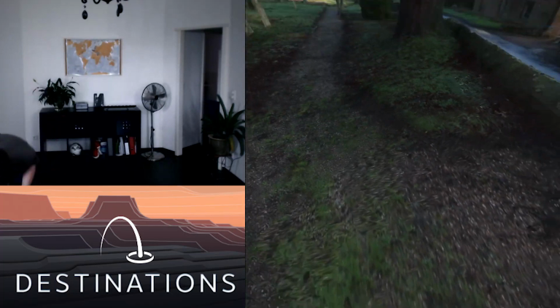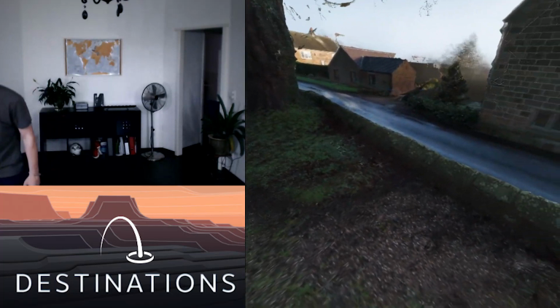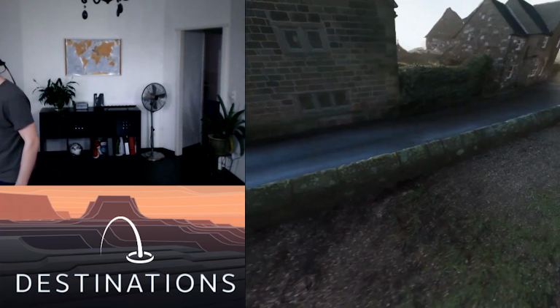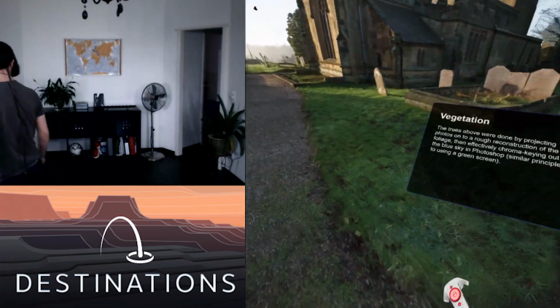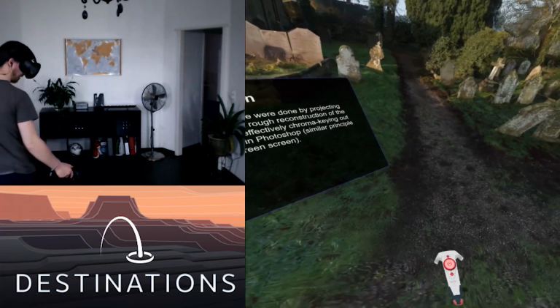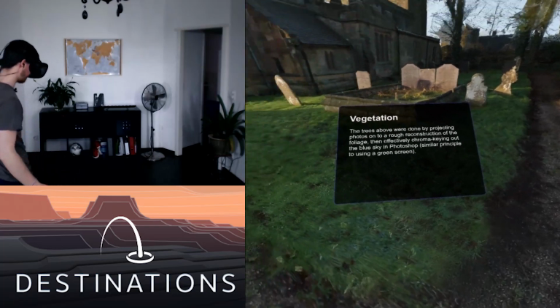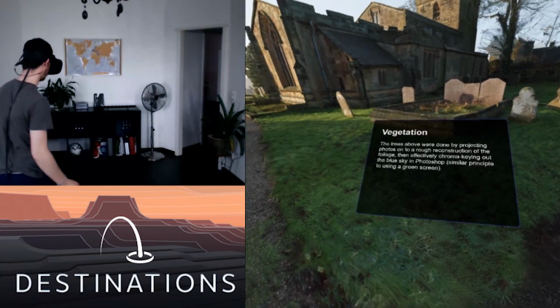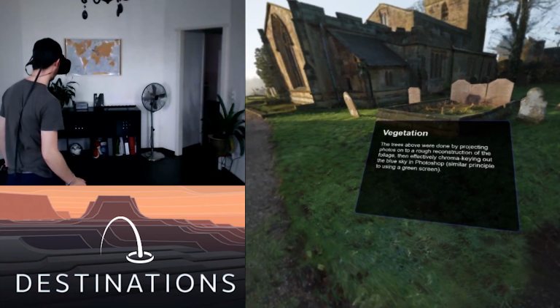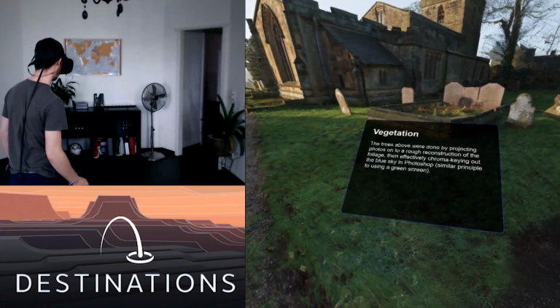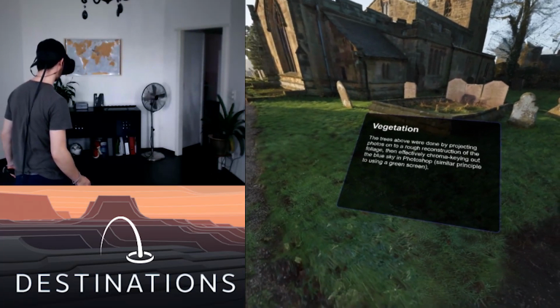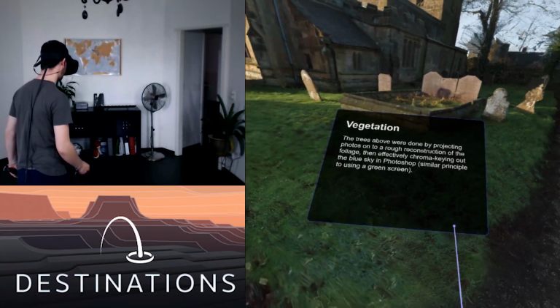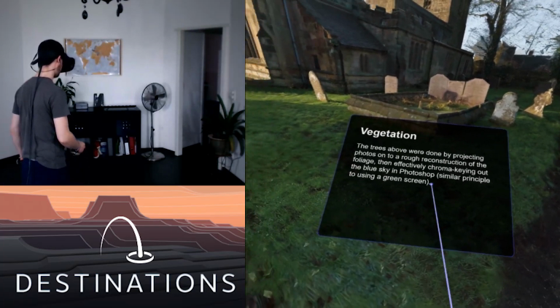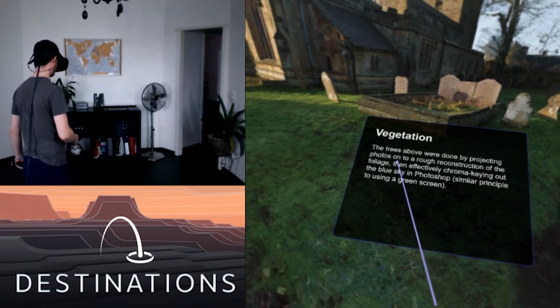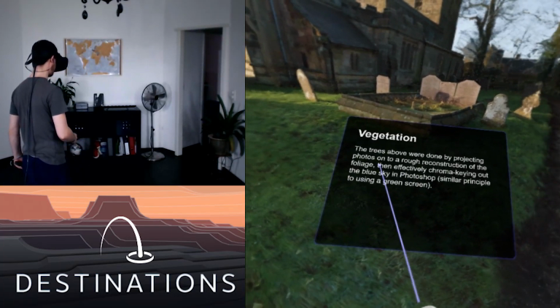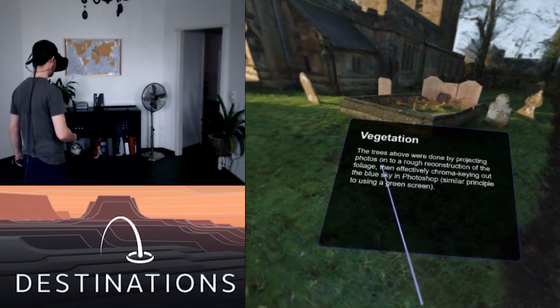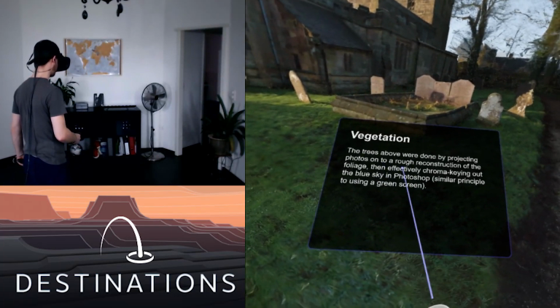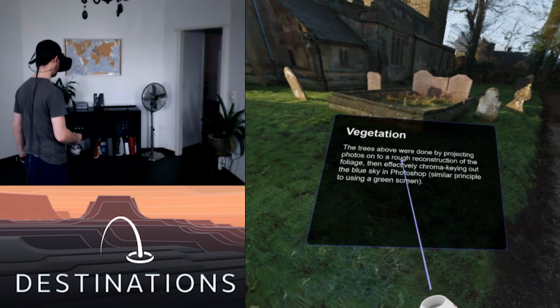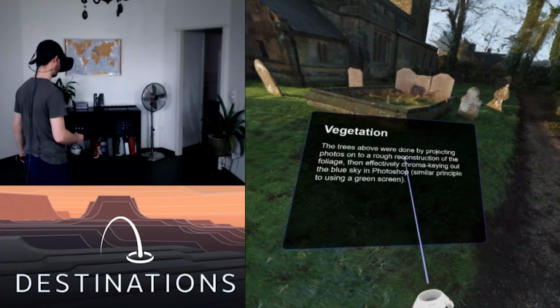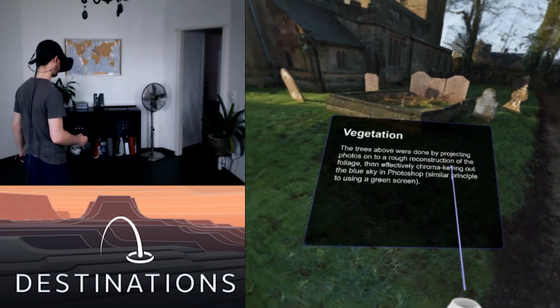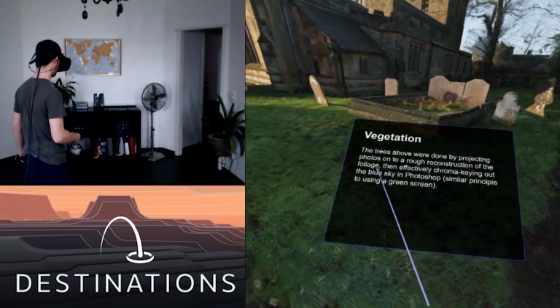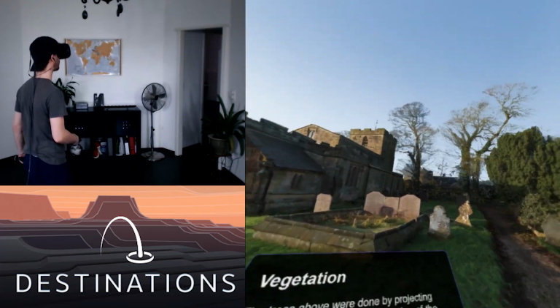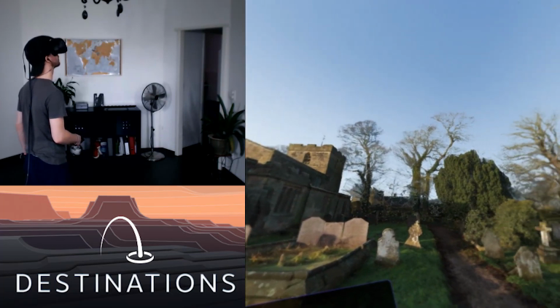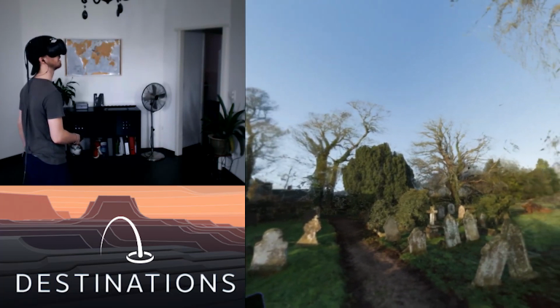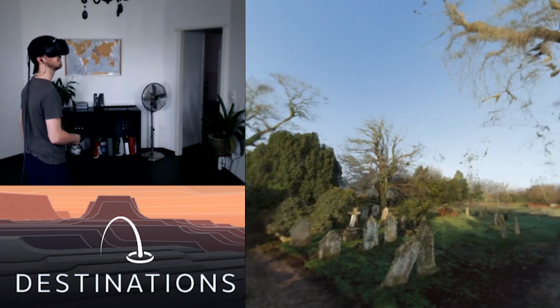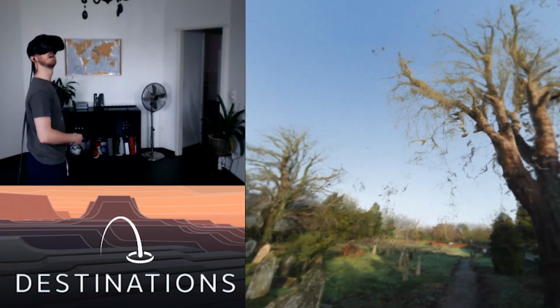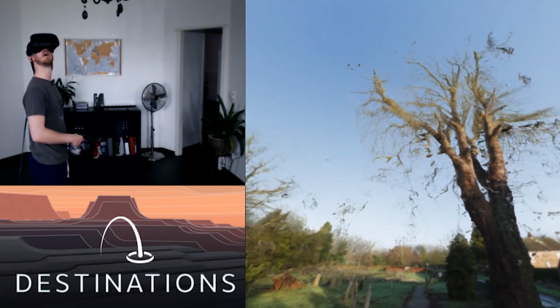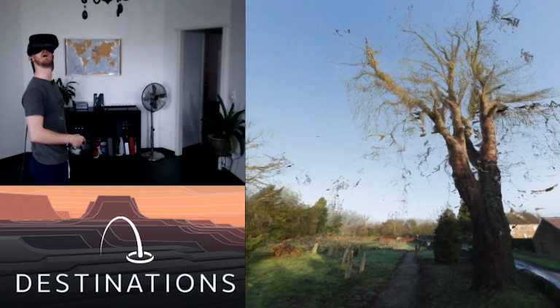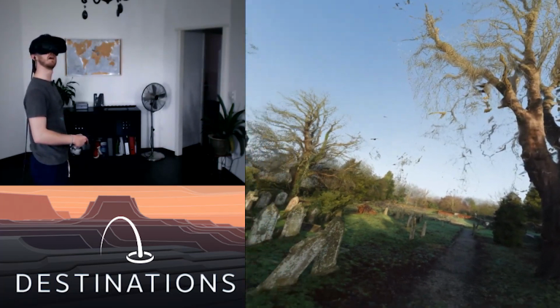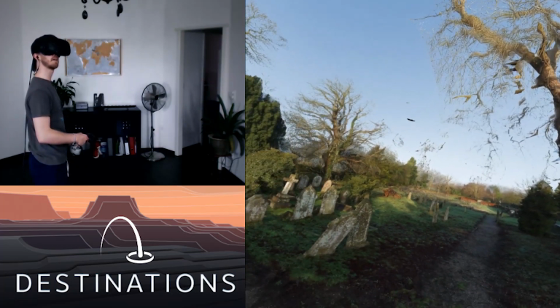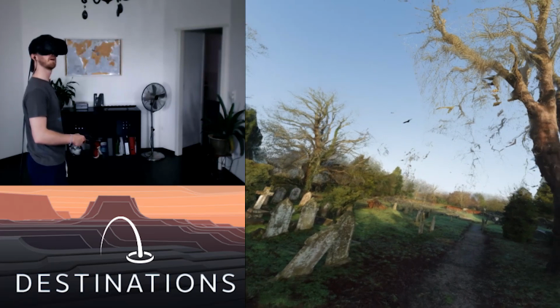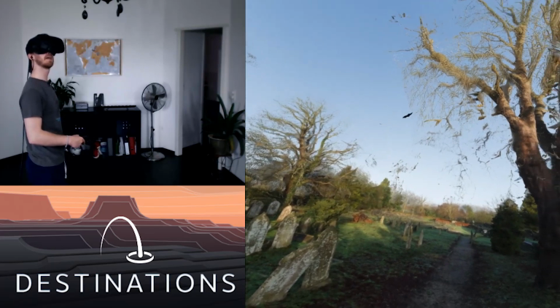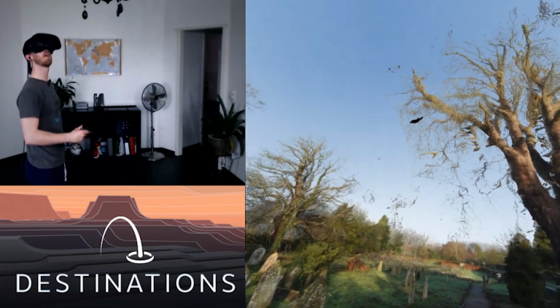Nothing here is moving and the grass is a little bit low detail. Vegetation — it was done by projecting photos onto a rock for construction of the foliage. Oh, that's kind of smart. Look at that bird flying.